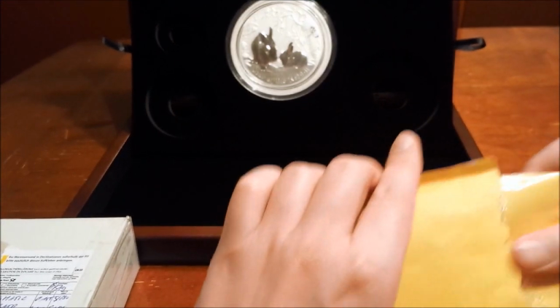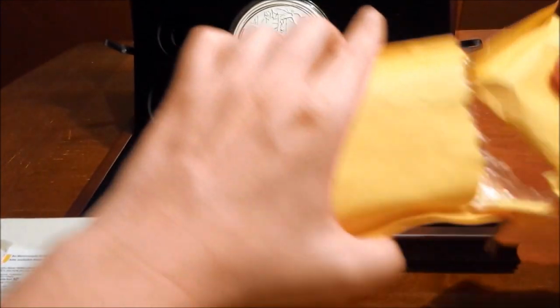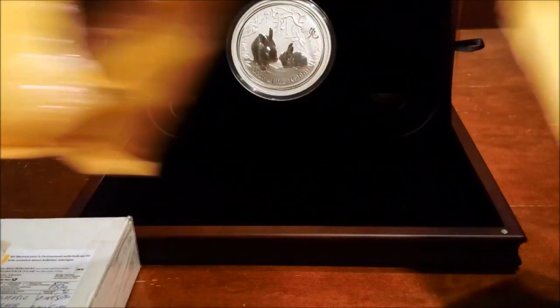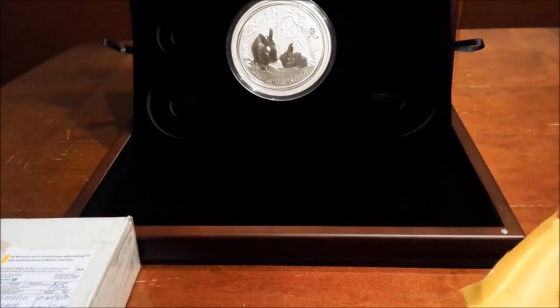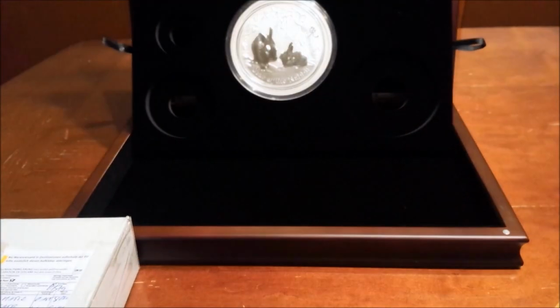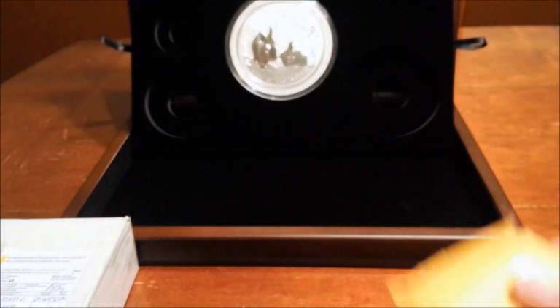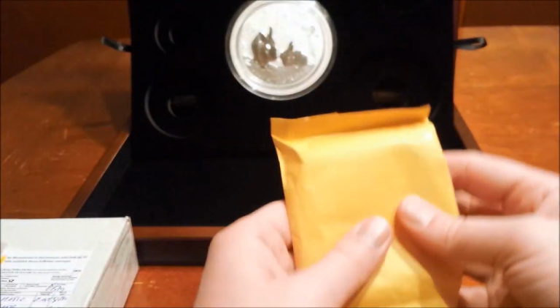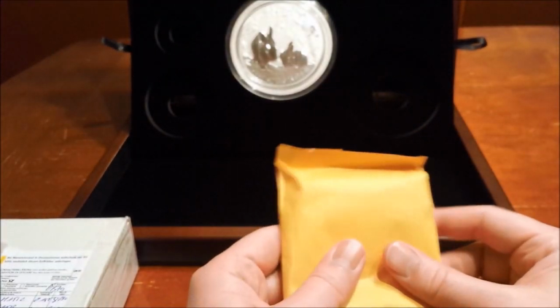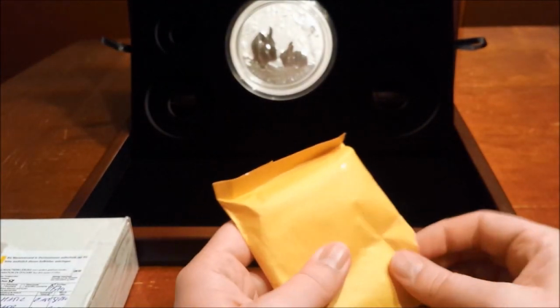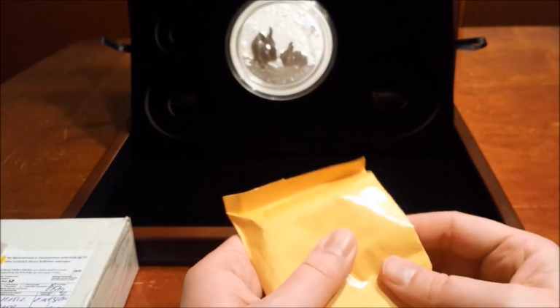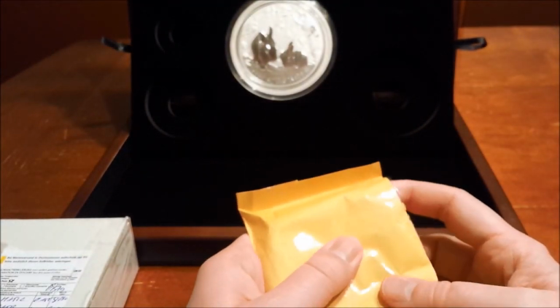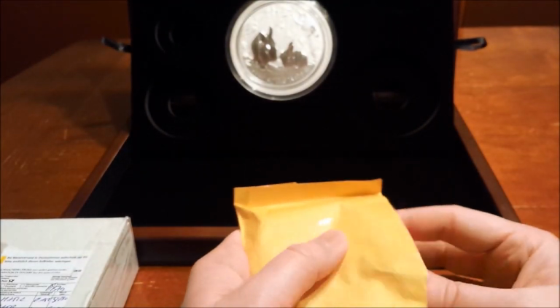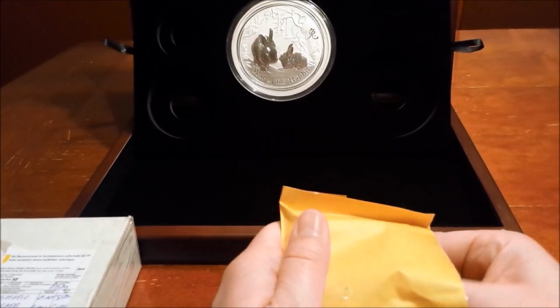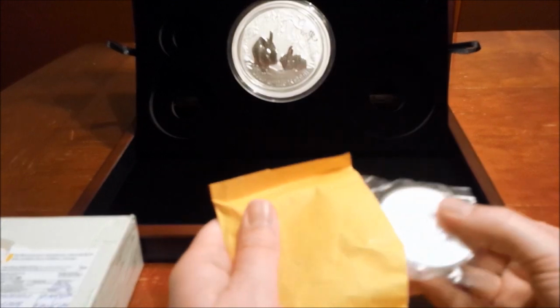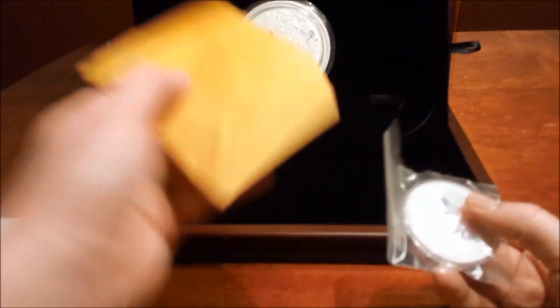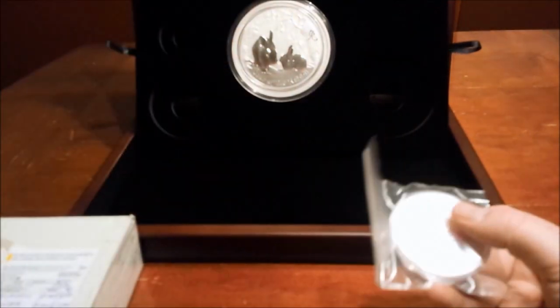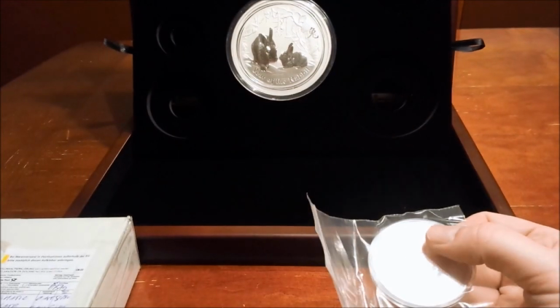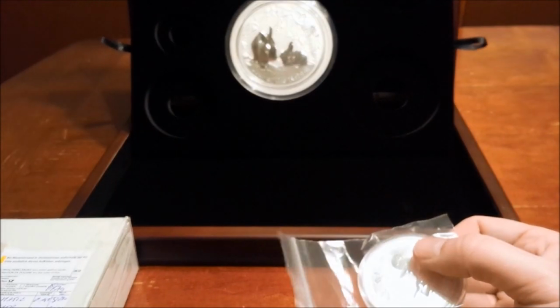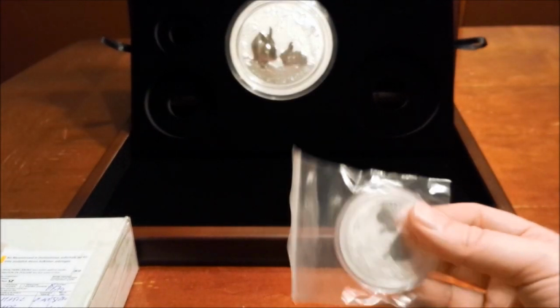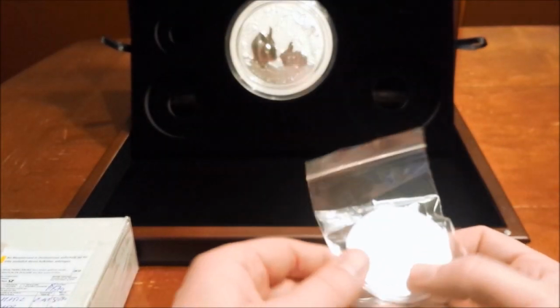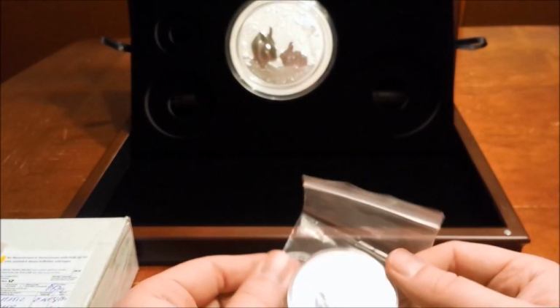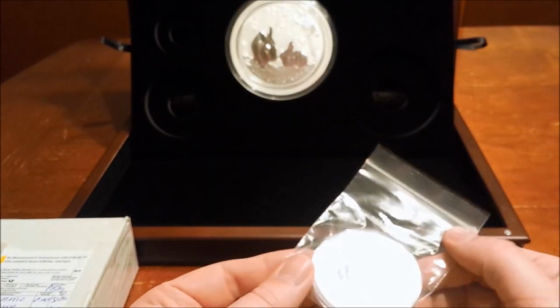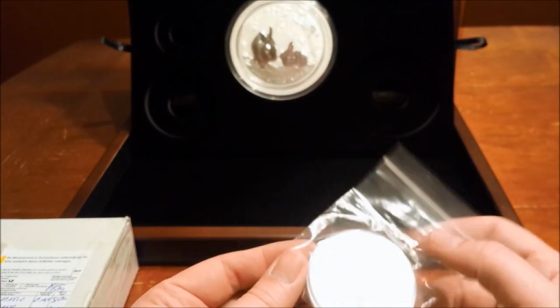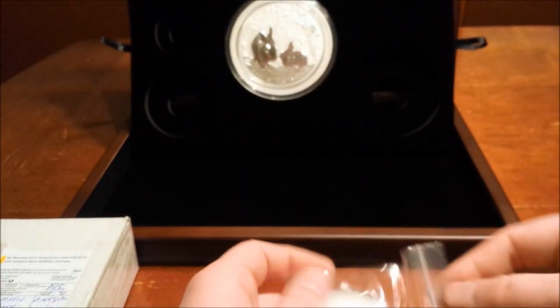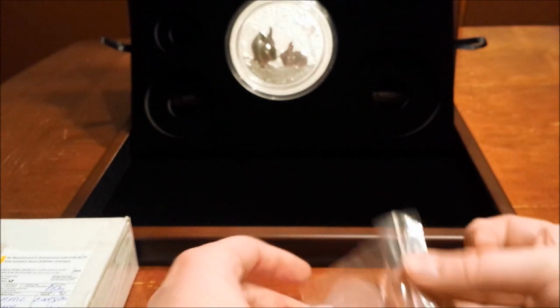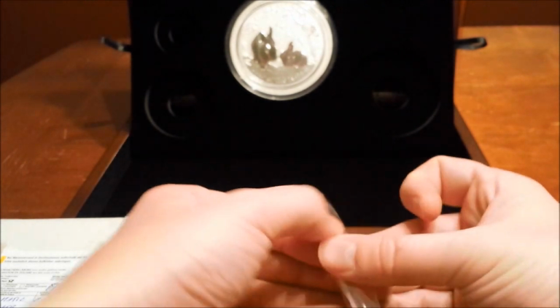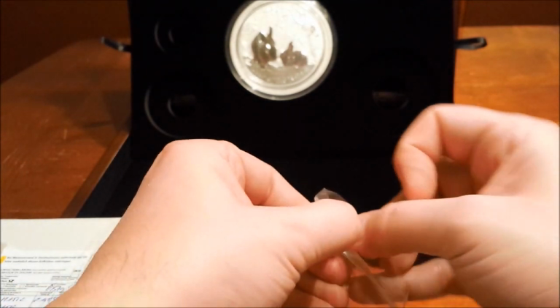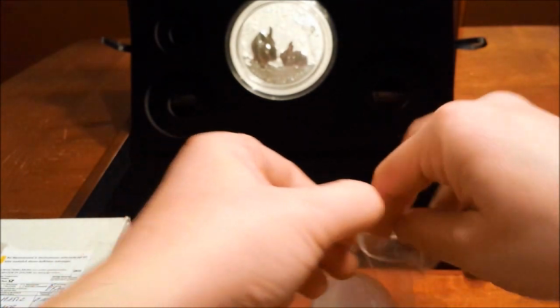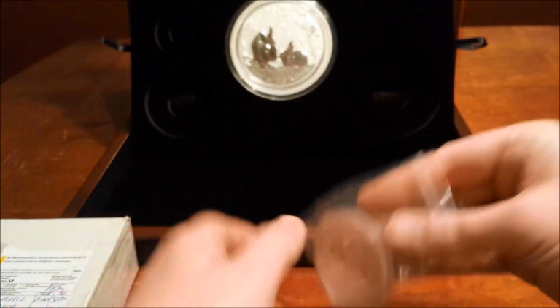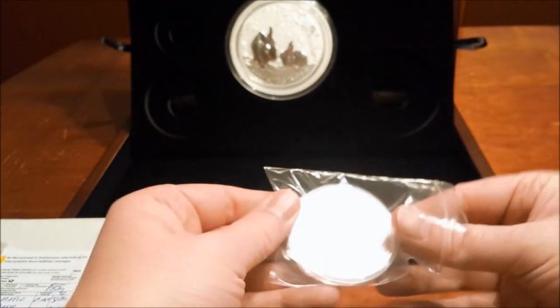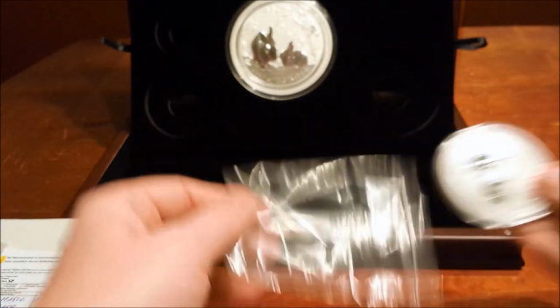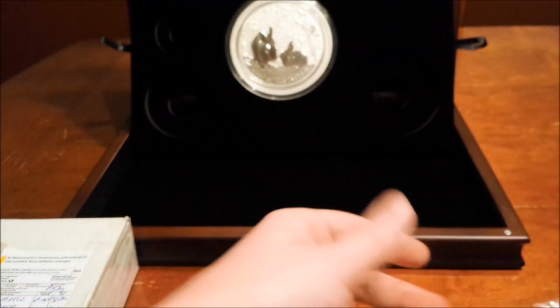Looks like a package within a package. I was concerned when I got it in such a flimsy envelope. Let's take a look and make sure everything looks okay with it. Looks like they put it in a baggie so hopefully it didn't get scratched up.